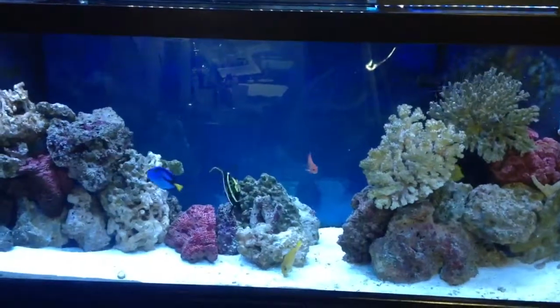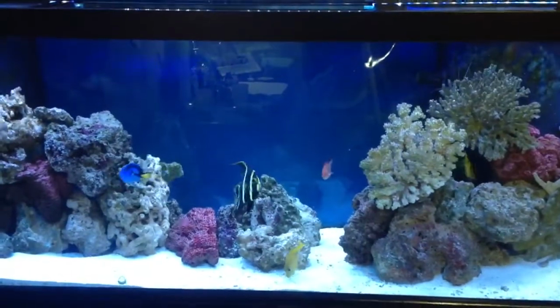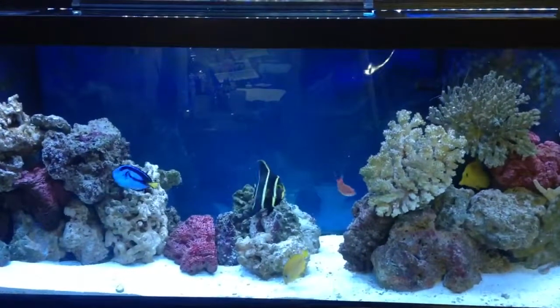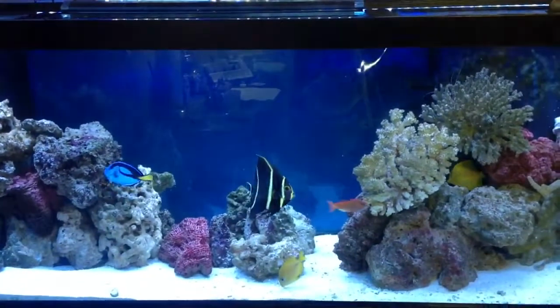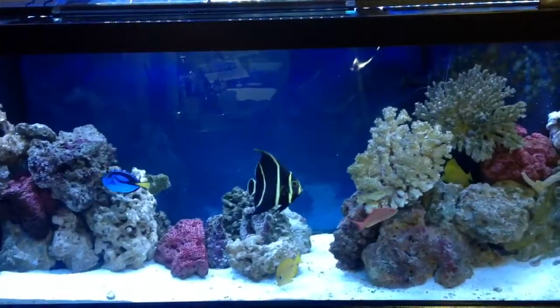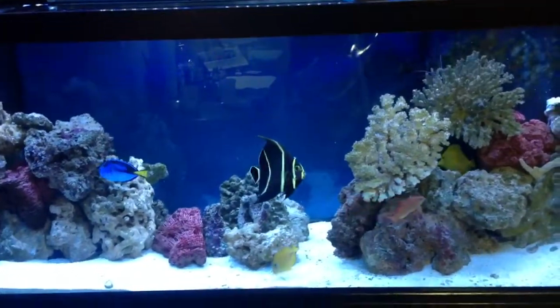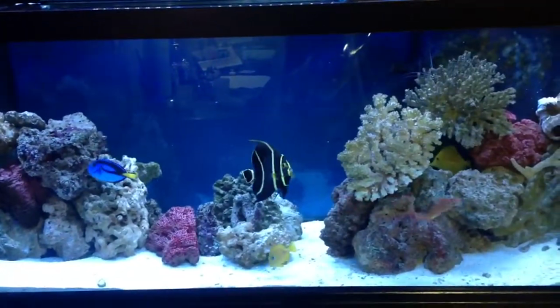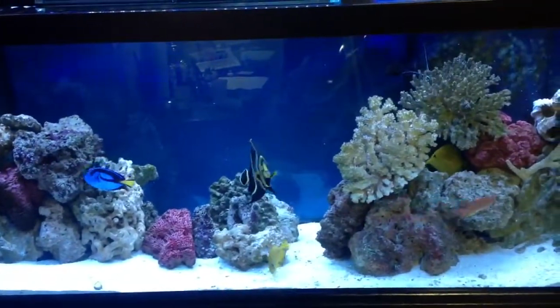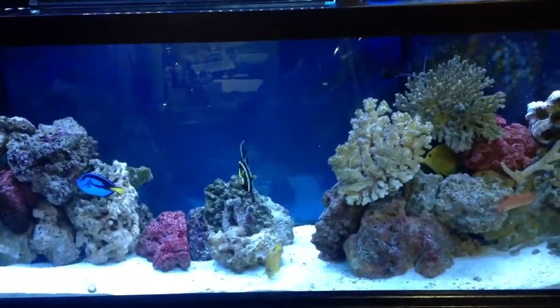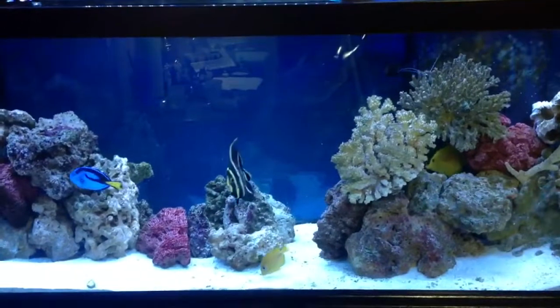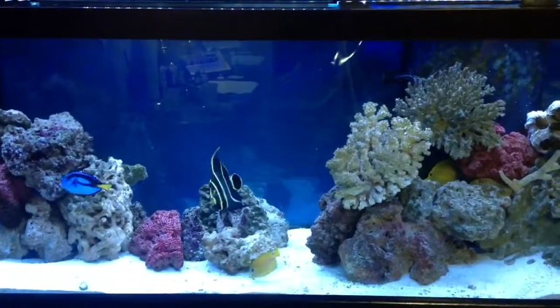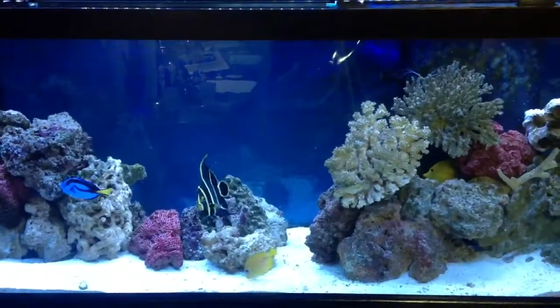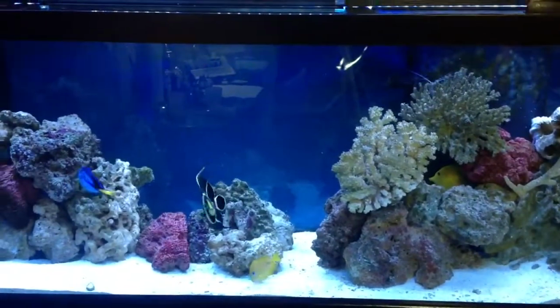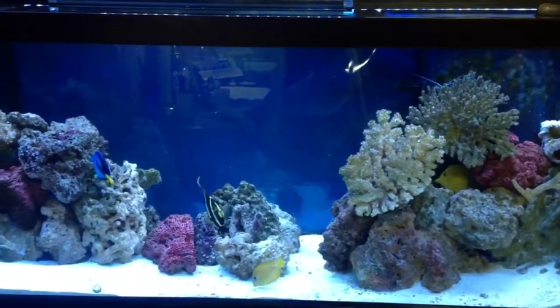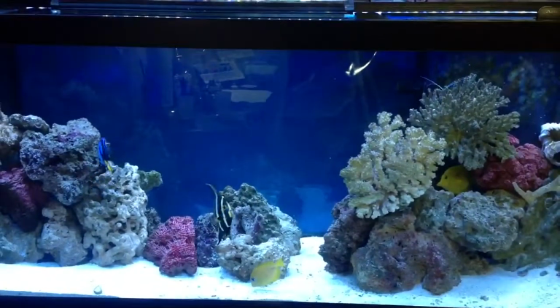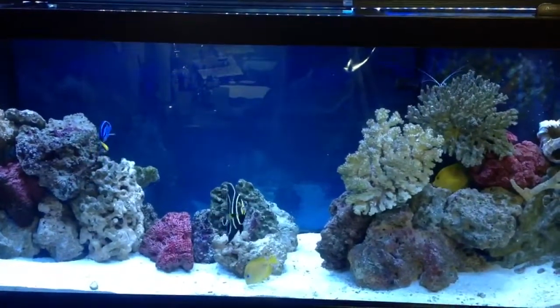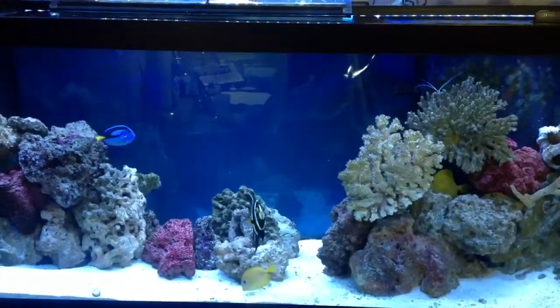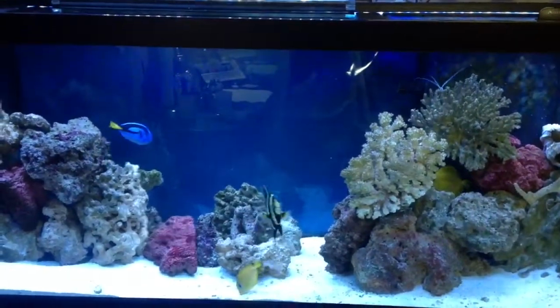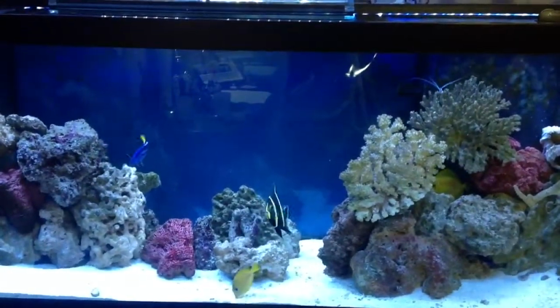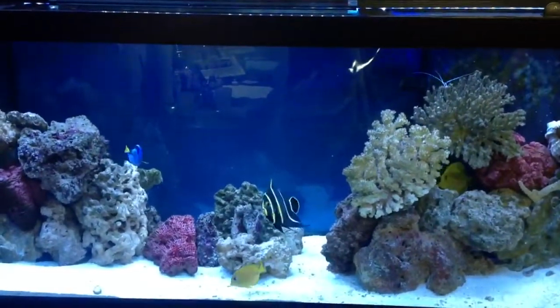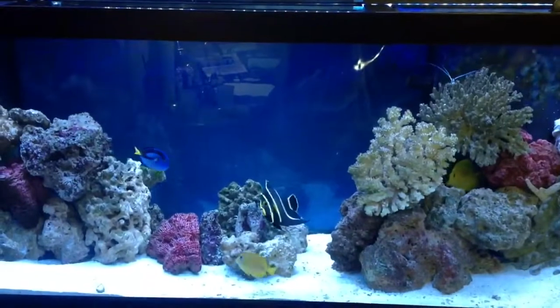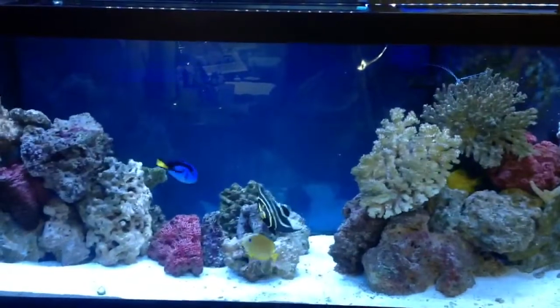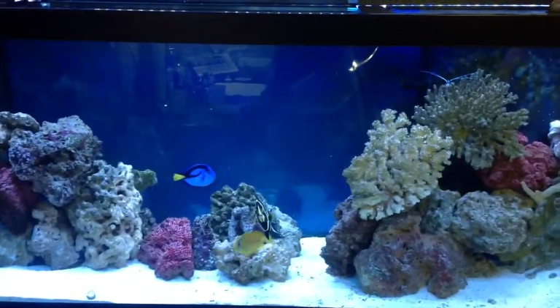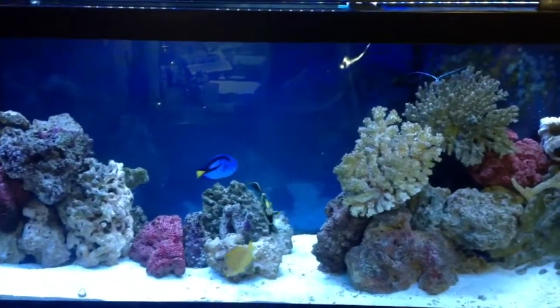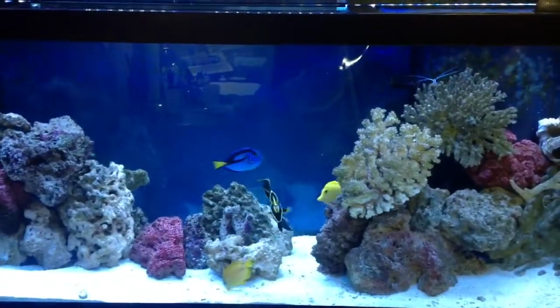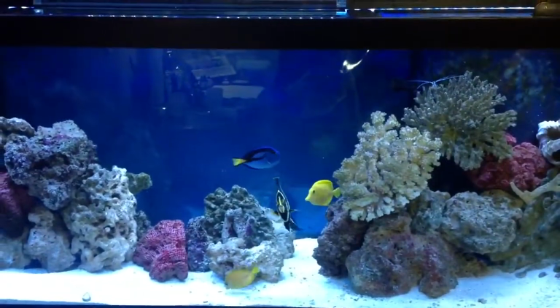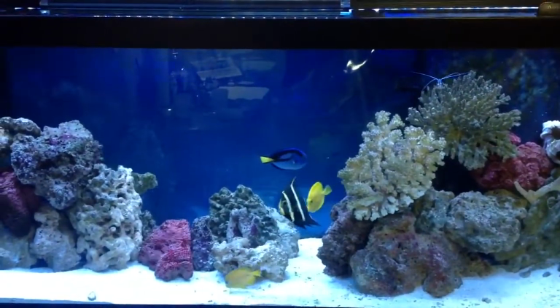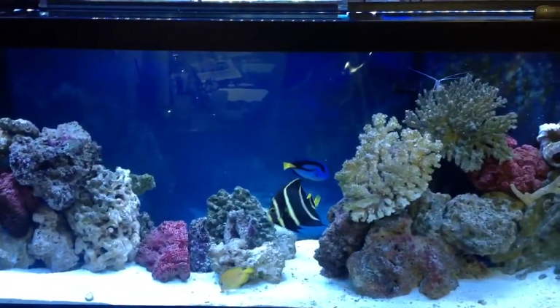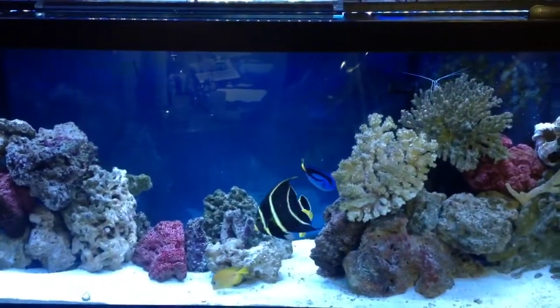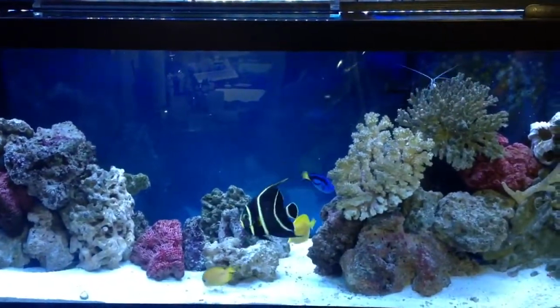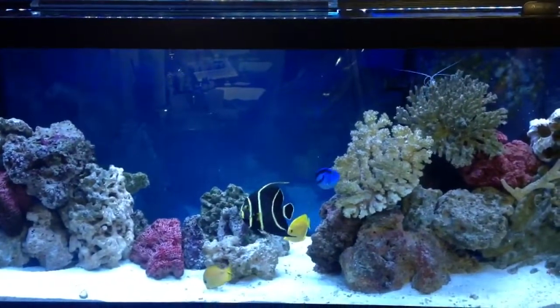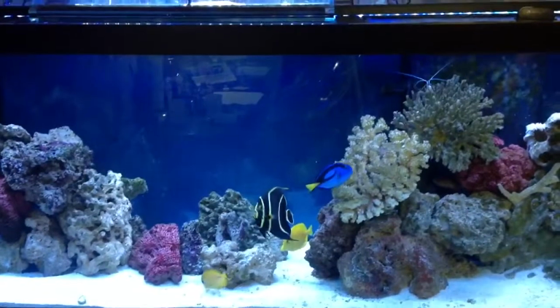Welcome YouTube. This is Tony O's house. We're back here at Dom's Tank. Today we're going to go over some test kits. We're going to review API, Tetra test strips, and also Marine Labs Red Sea test kit.